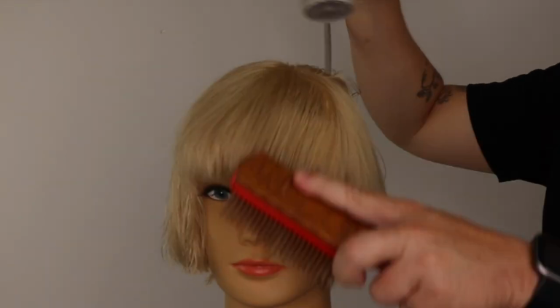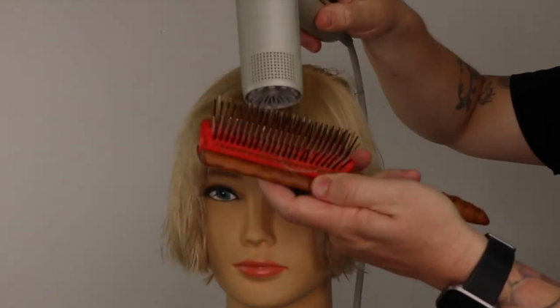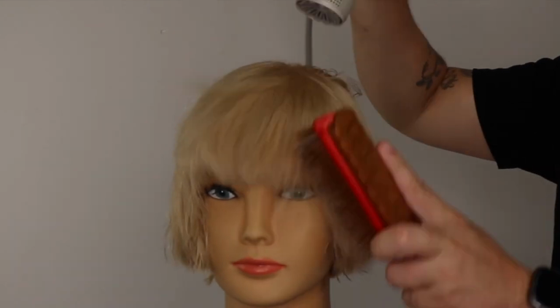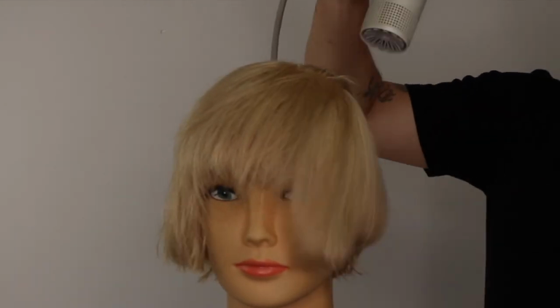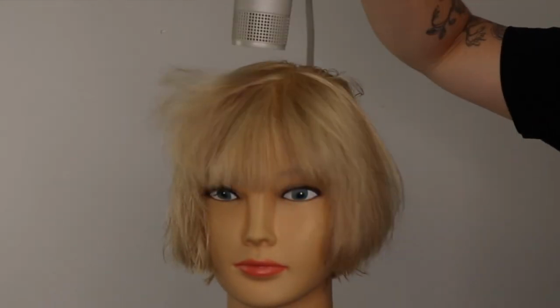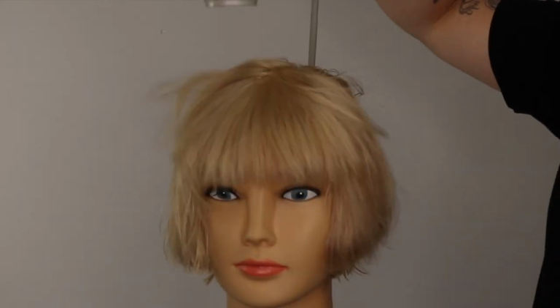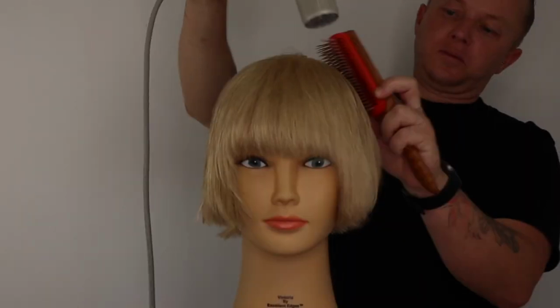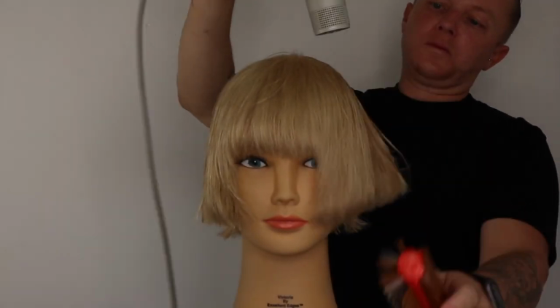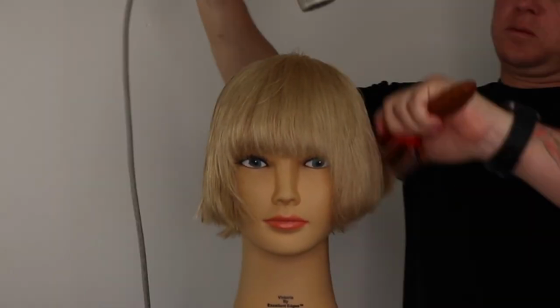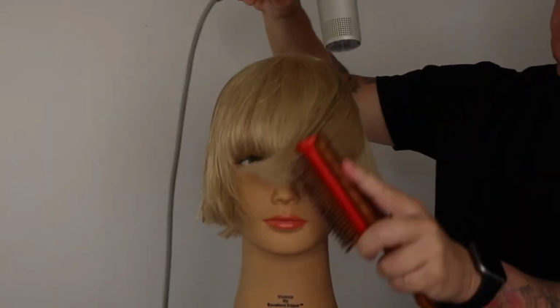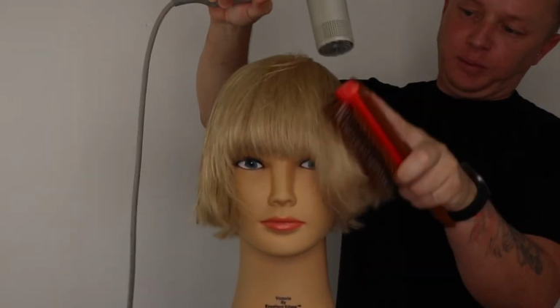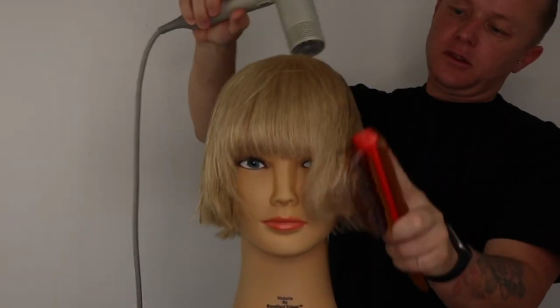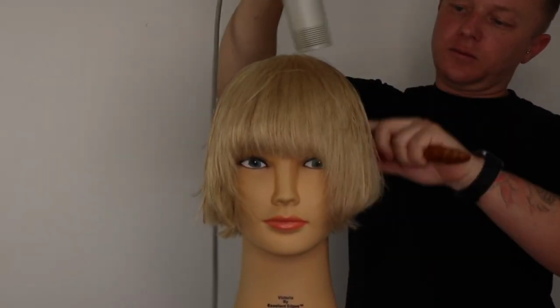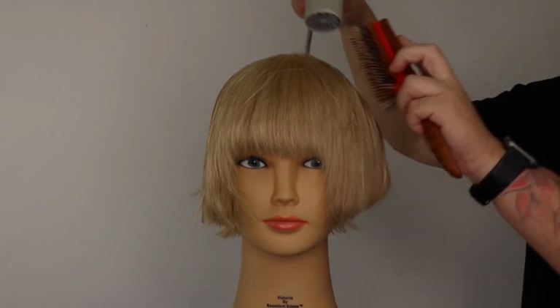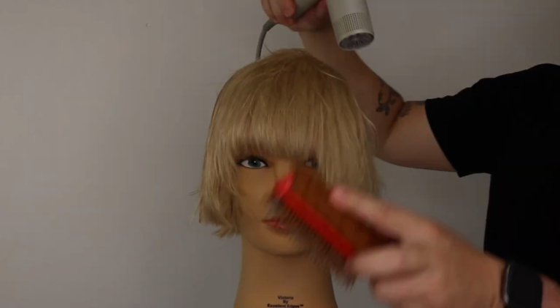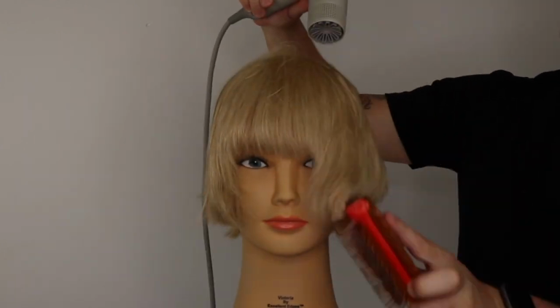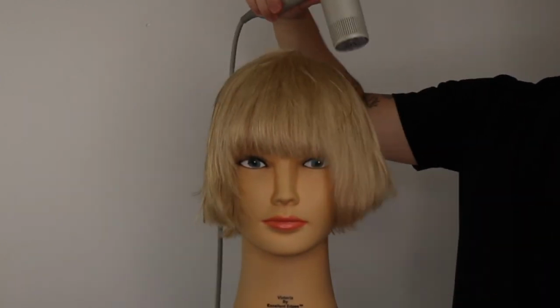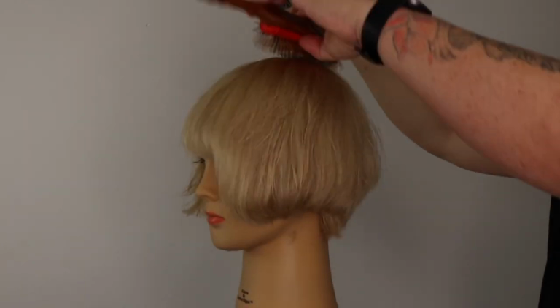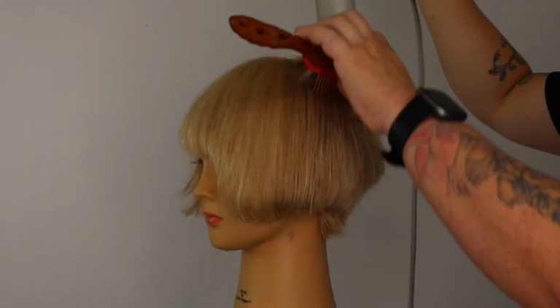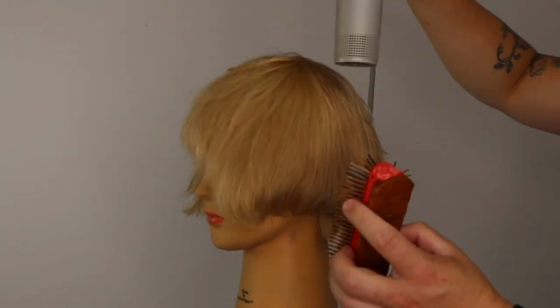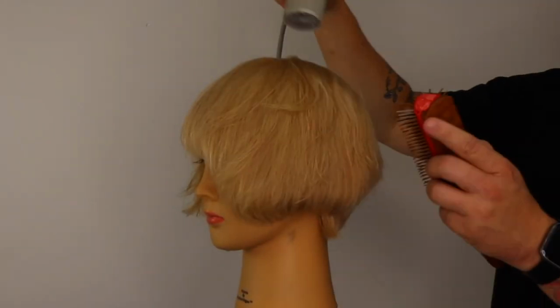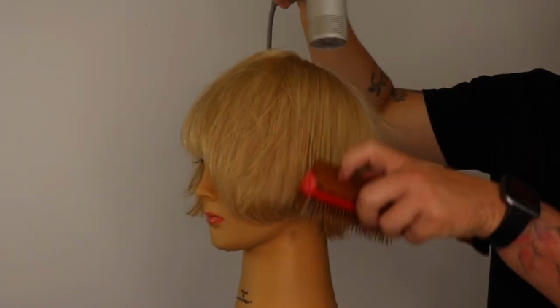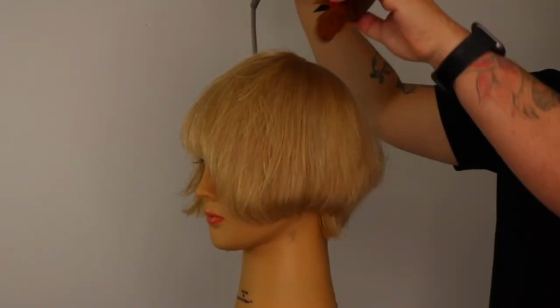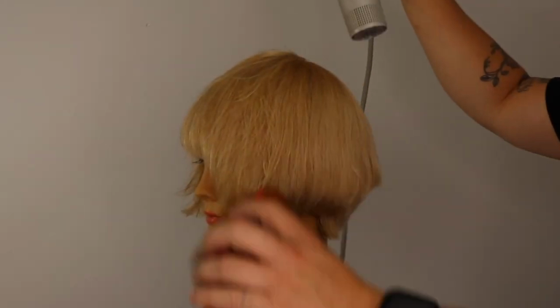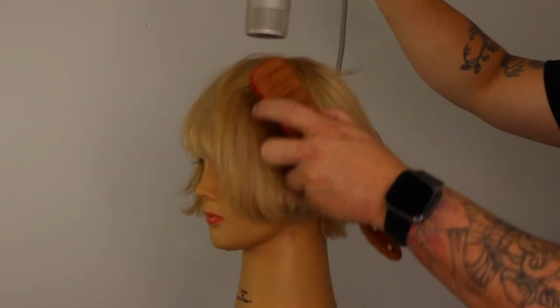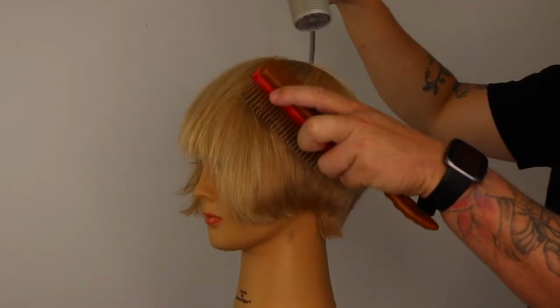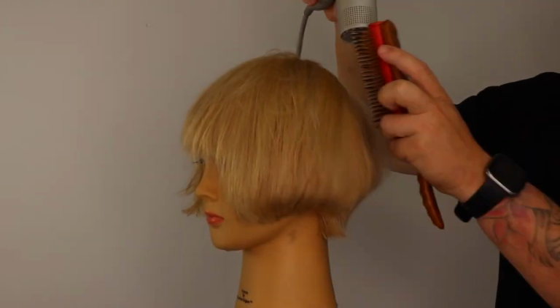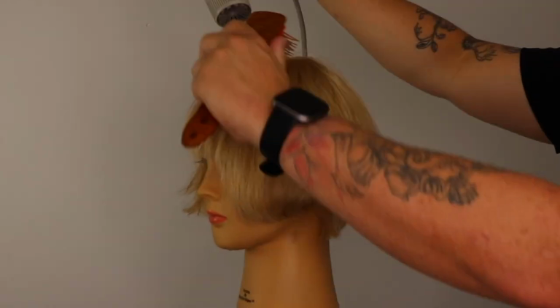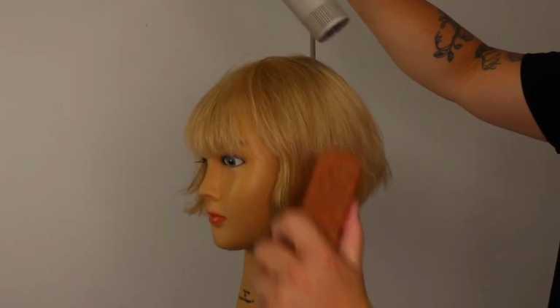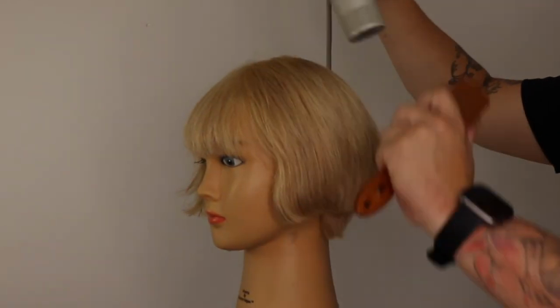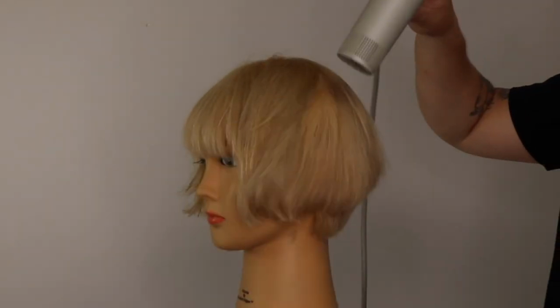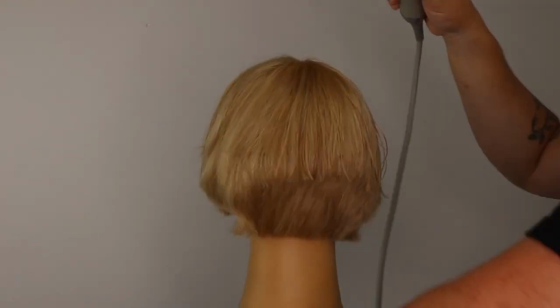A beautiful shape is created when we wrap dry, as we use the curvature of our client's head shape to wrap dry the hair. Our Denman brush also helps to grip and control the hair, allowing more life into our shape. We continue this same exact process in the top and crown zones.